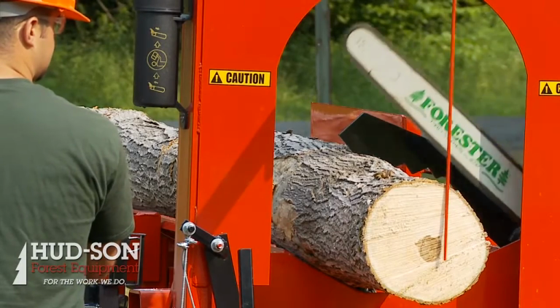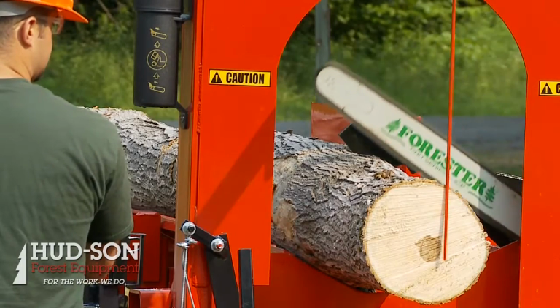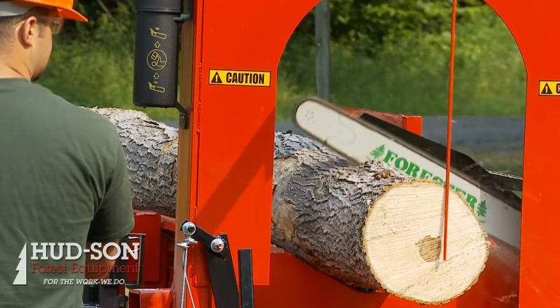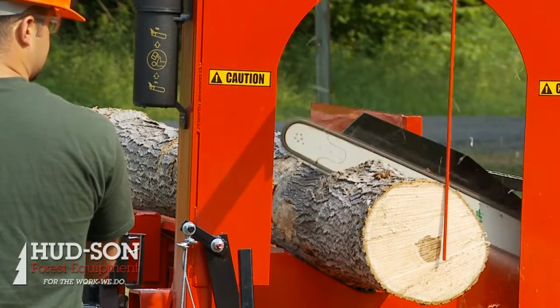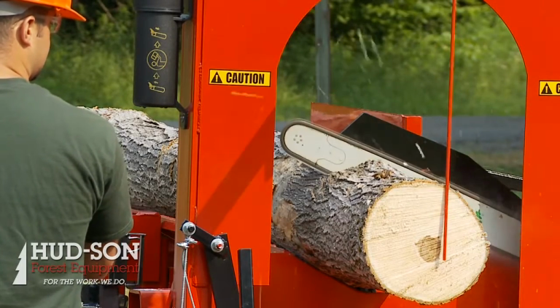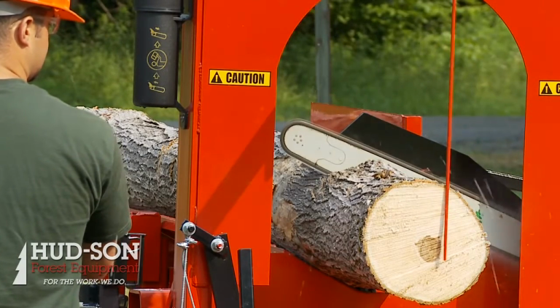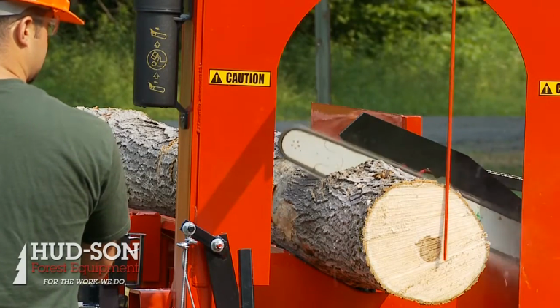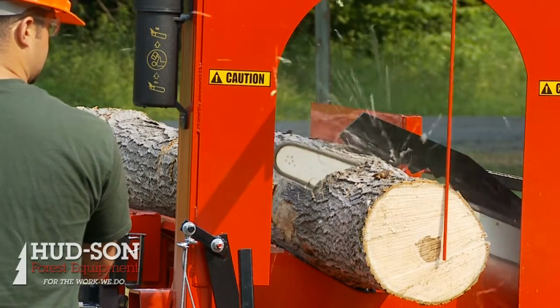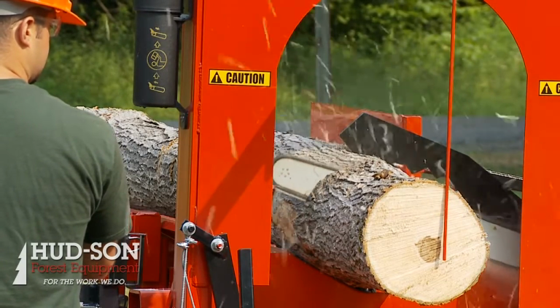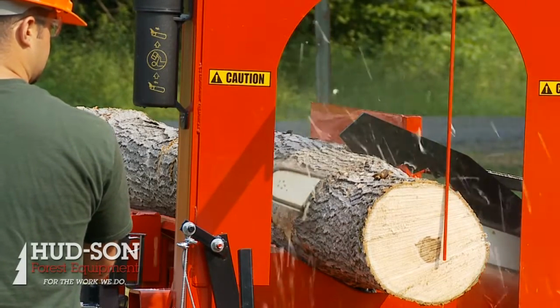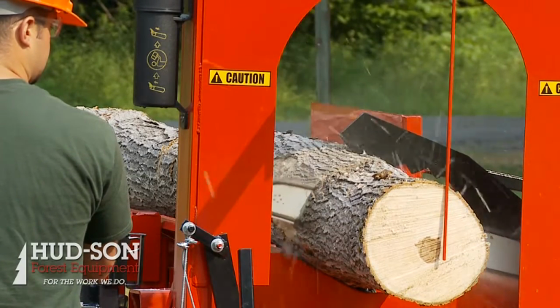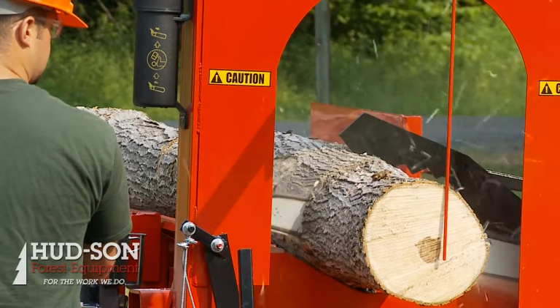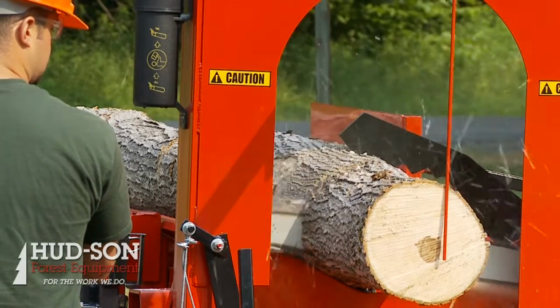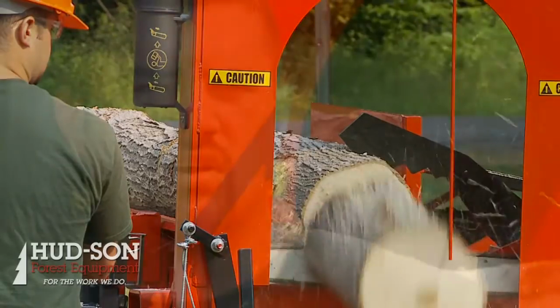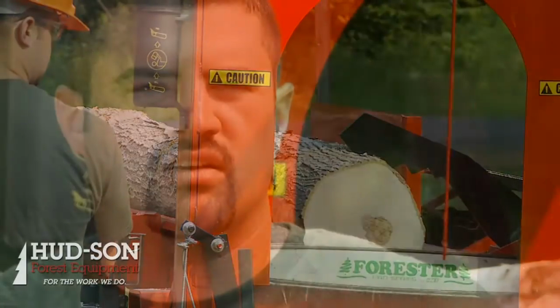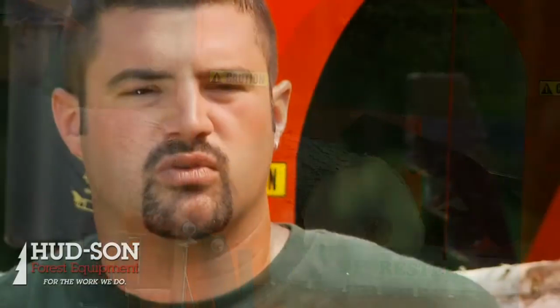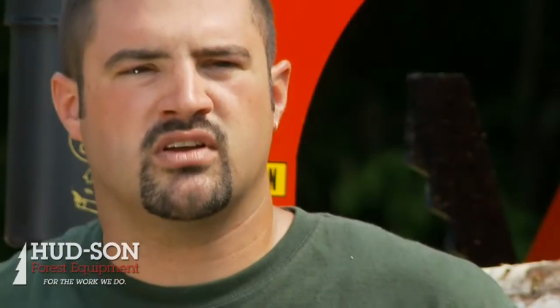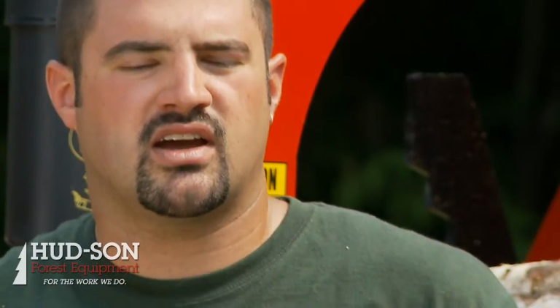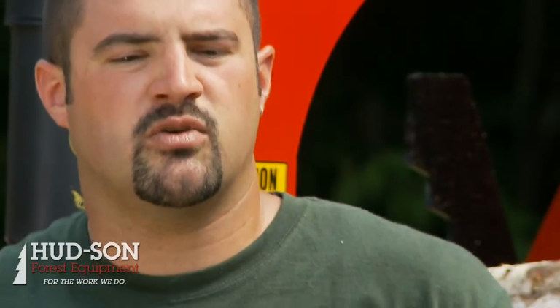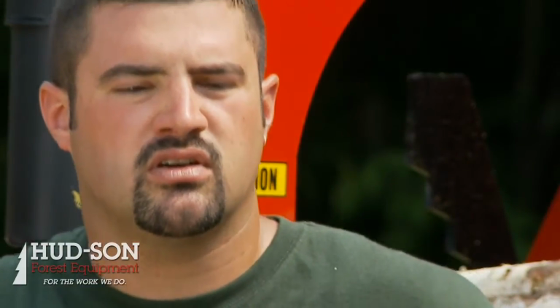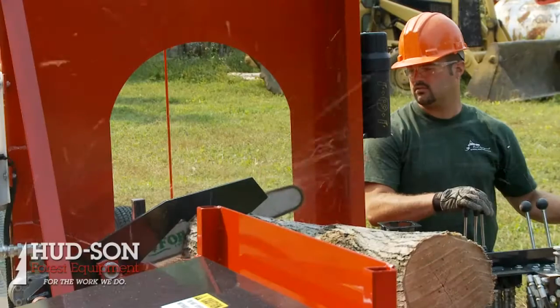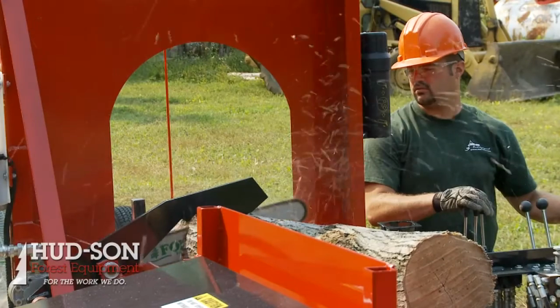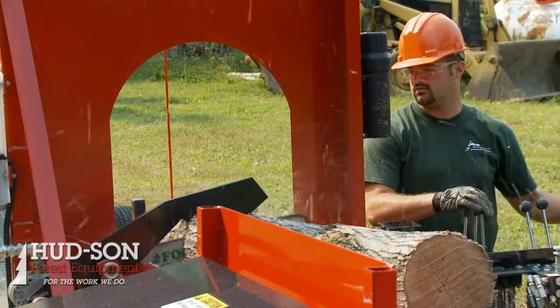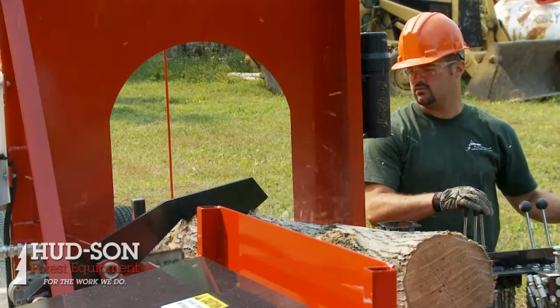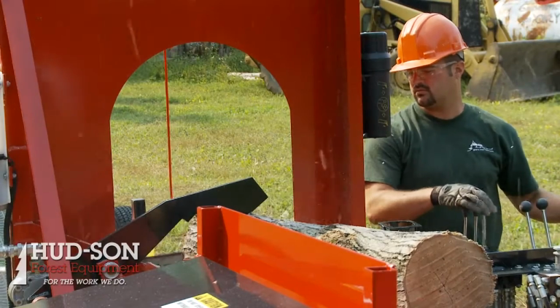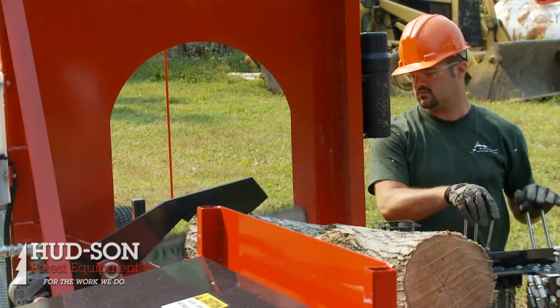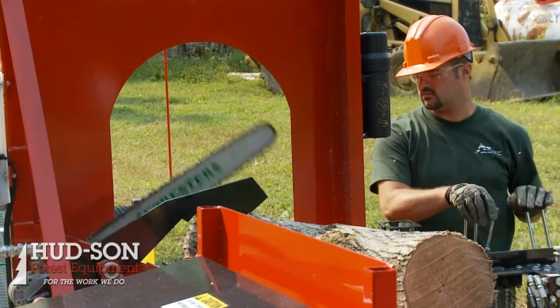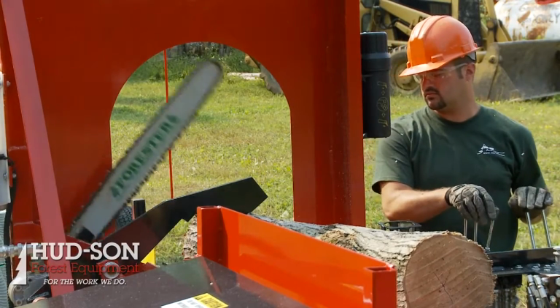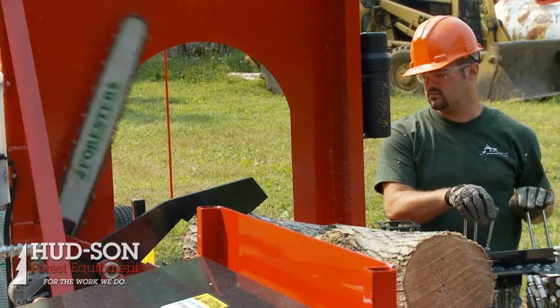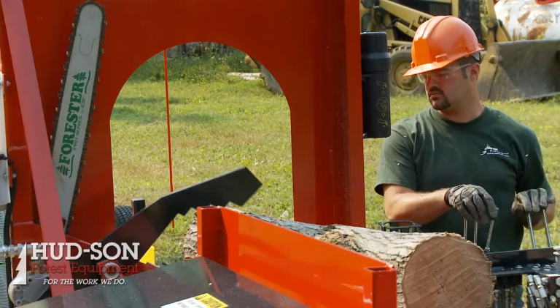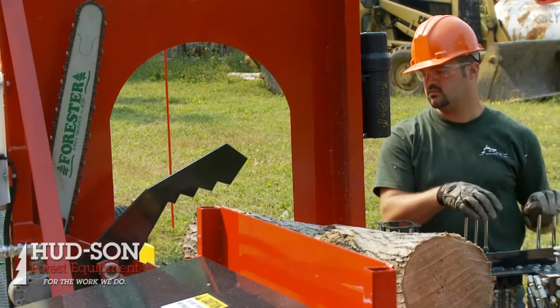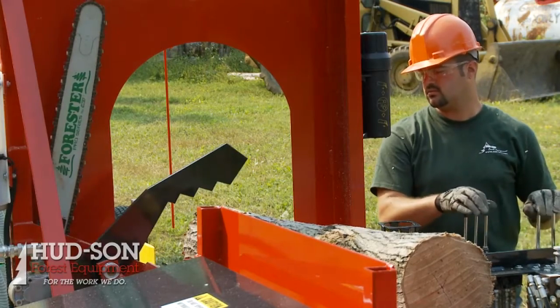The Brute processor can measure wood up to 24 inches in length. It can cut anything up to a 20 inch diameter. Our controls are nicely positioned in front of you.